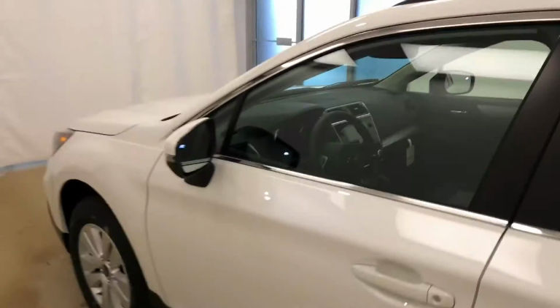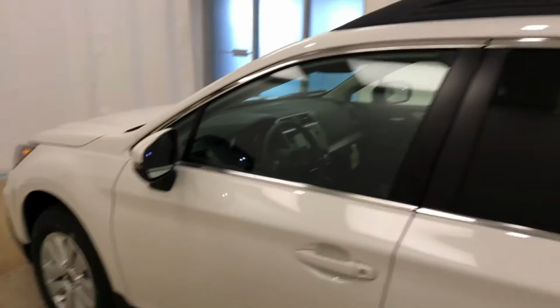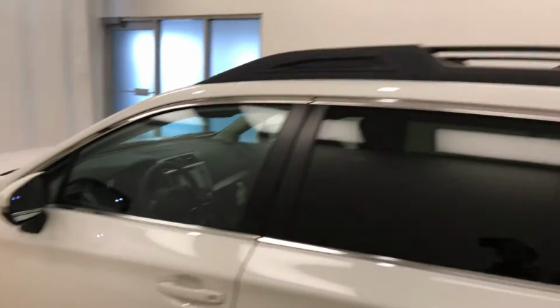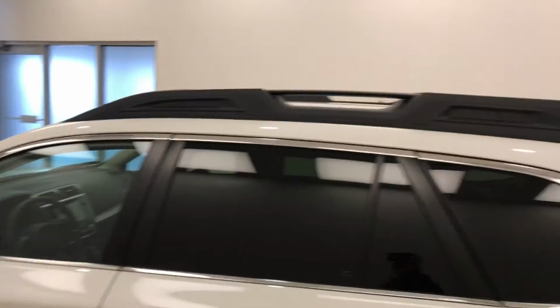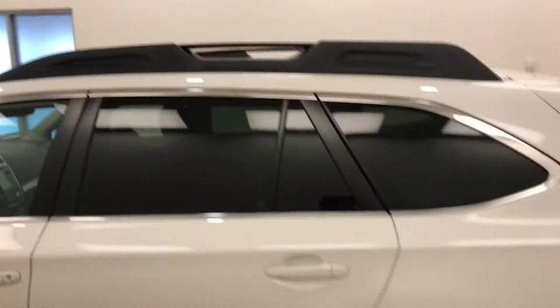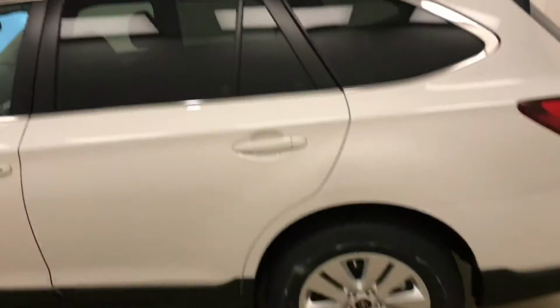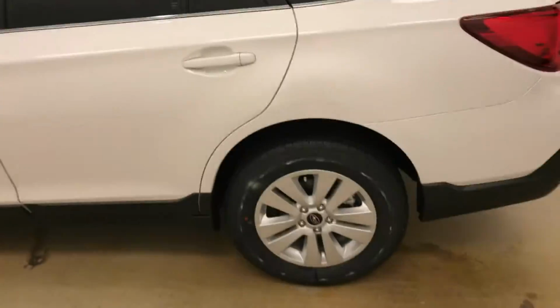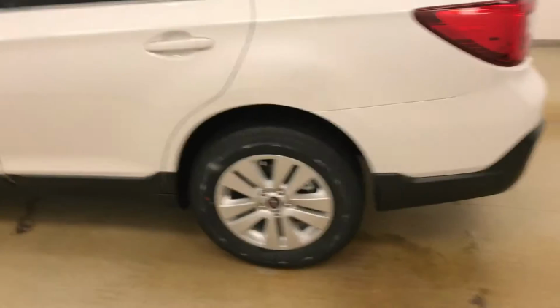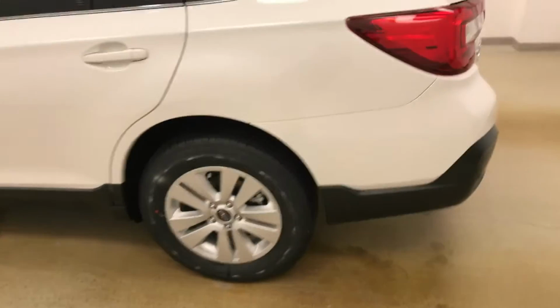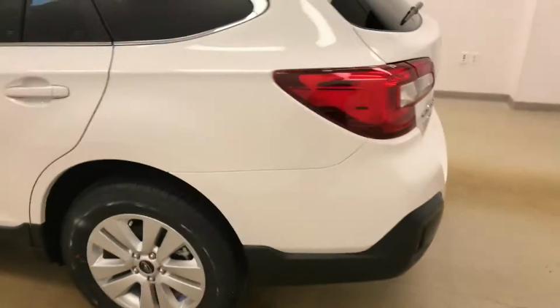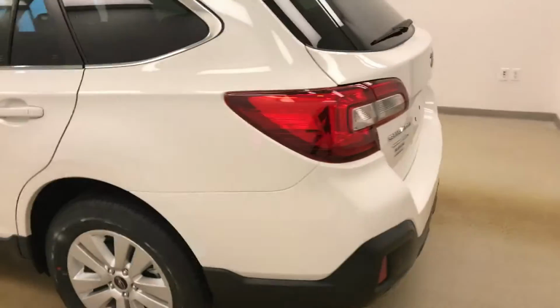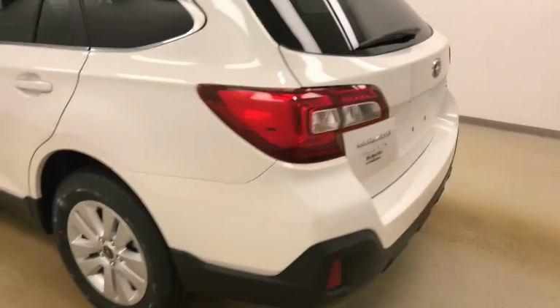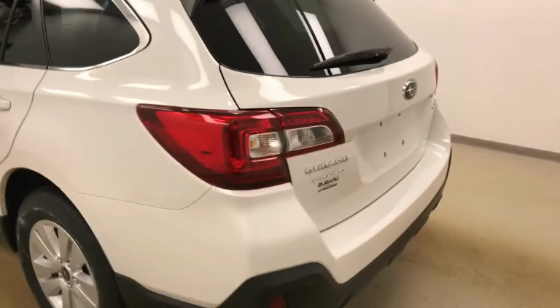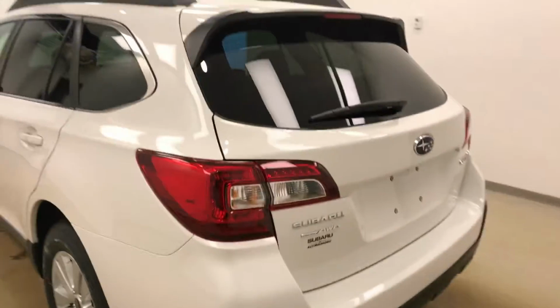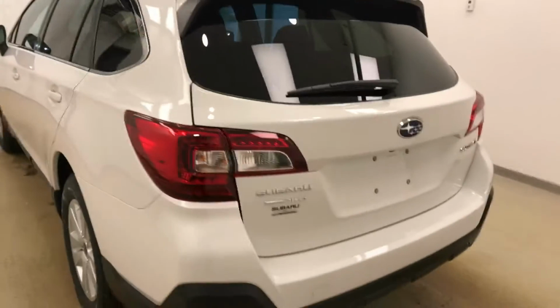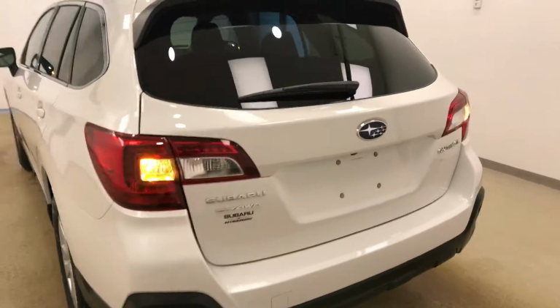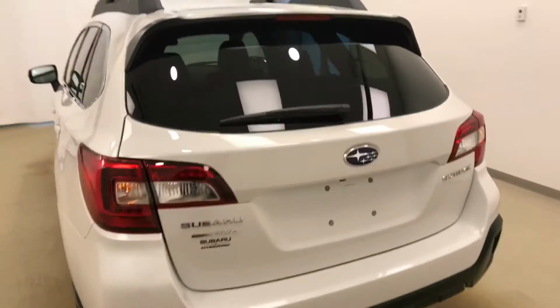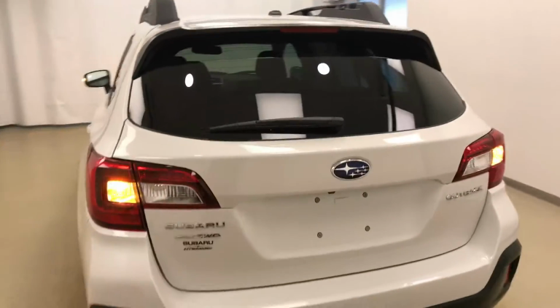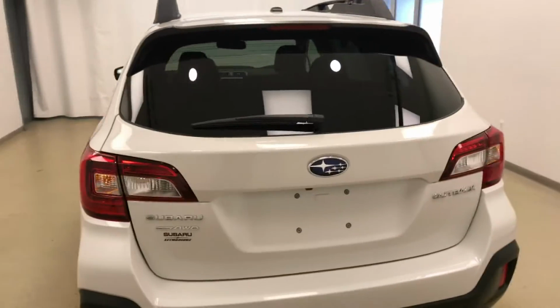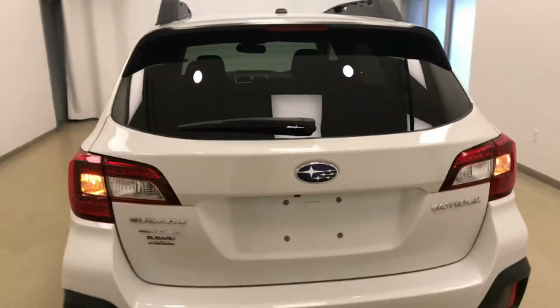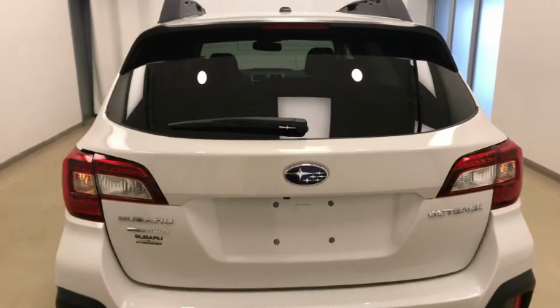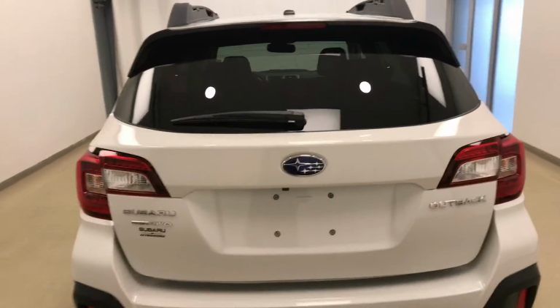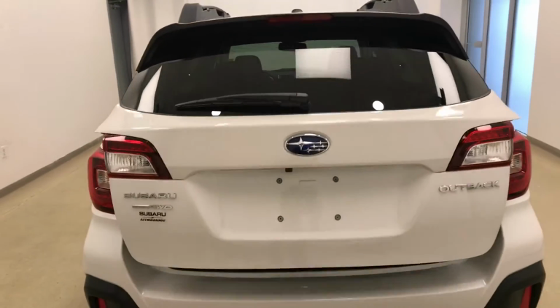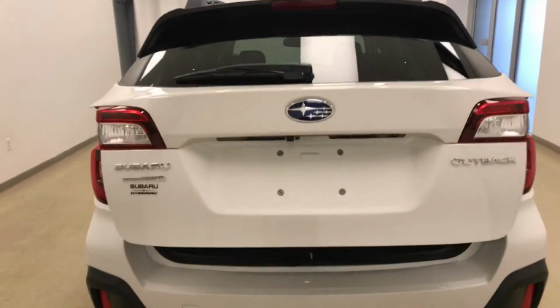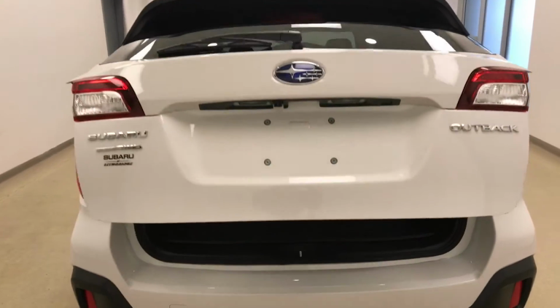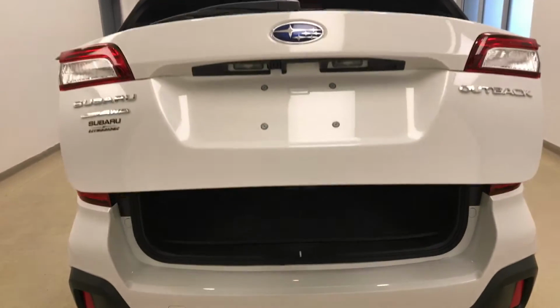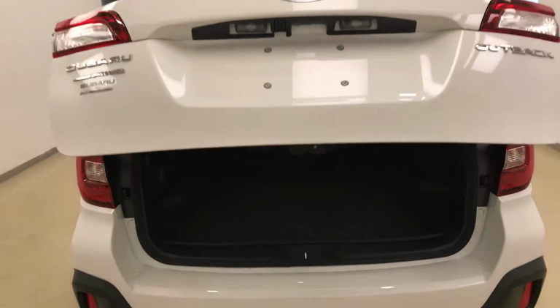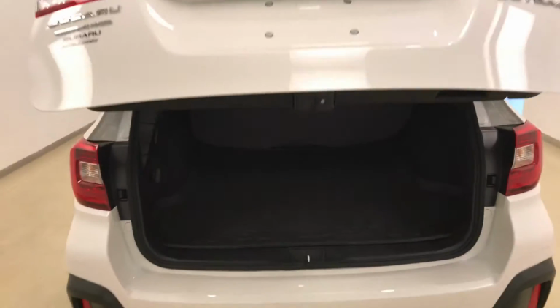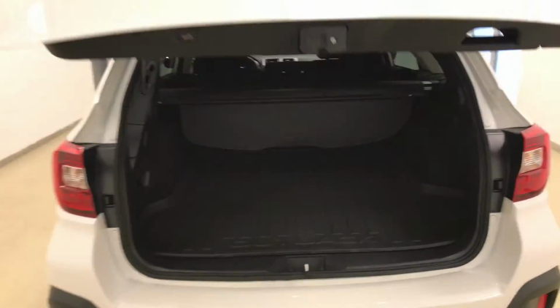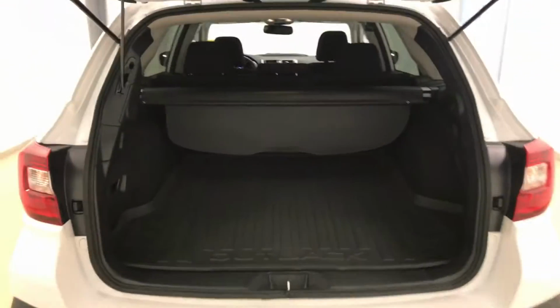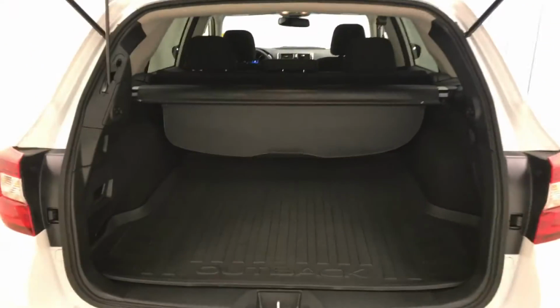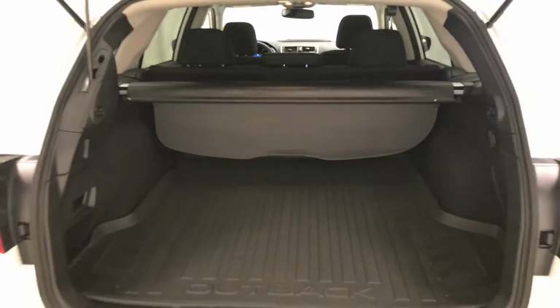Moving on to exterior features, we have a roof rack, 17-inch alloy rims, backup camera, remote trunk release, power hatch, cargo cover, and more cargo space.